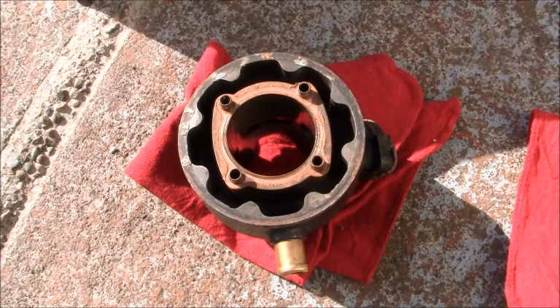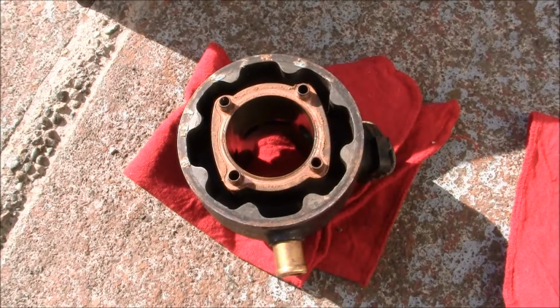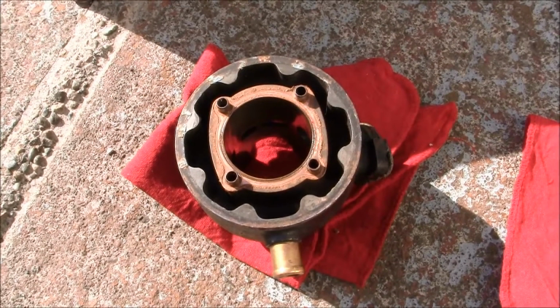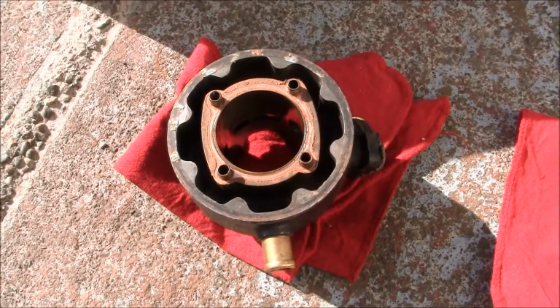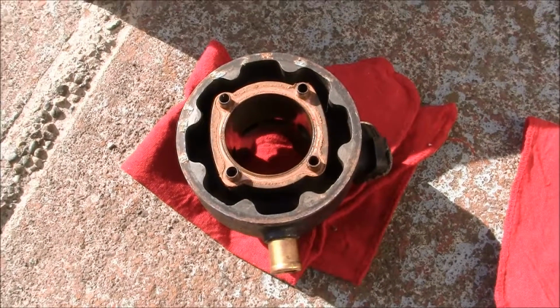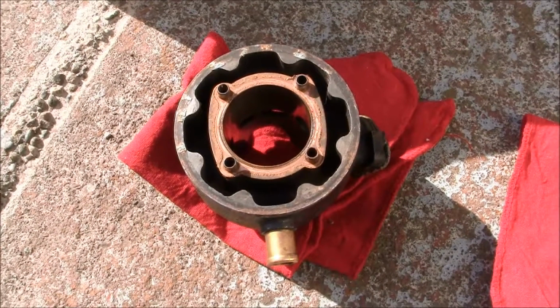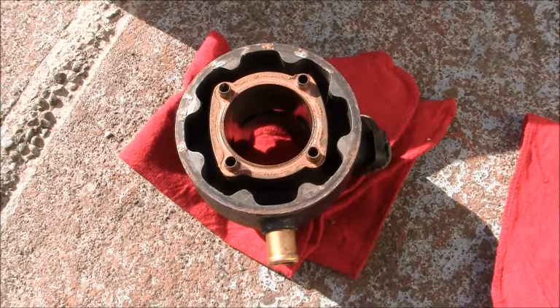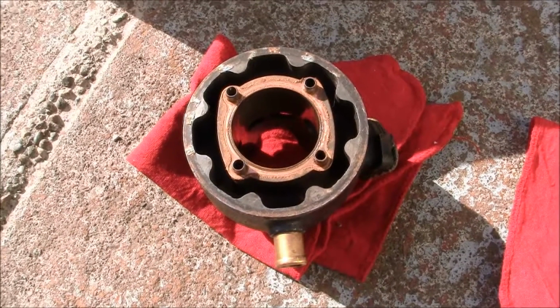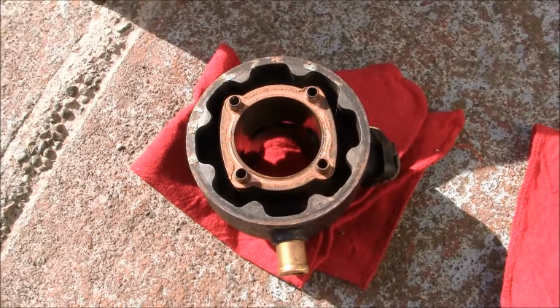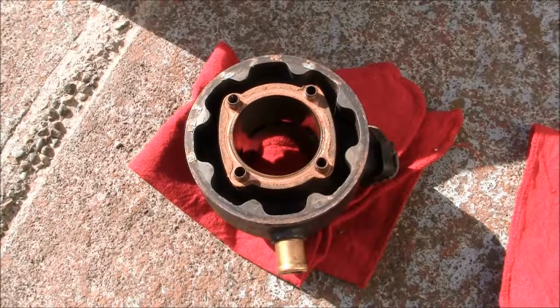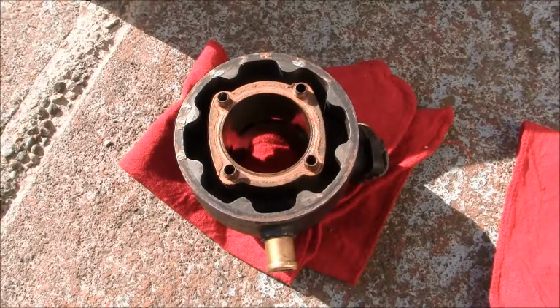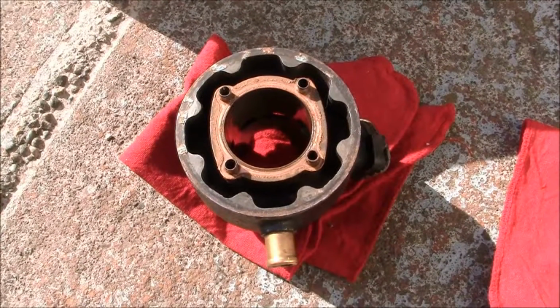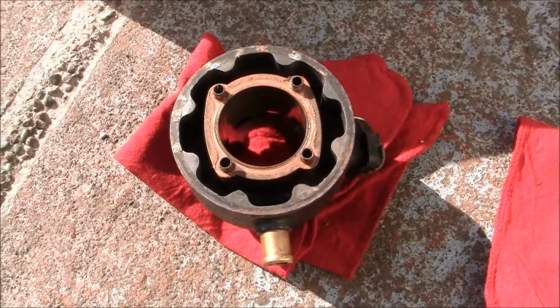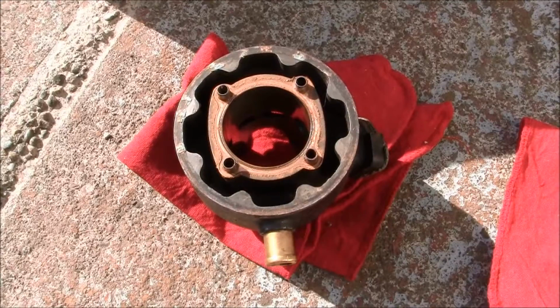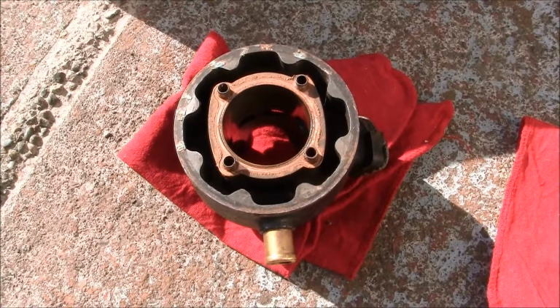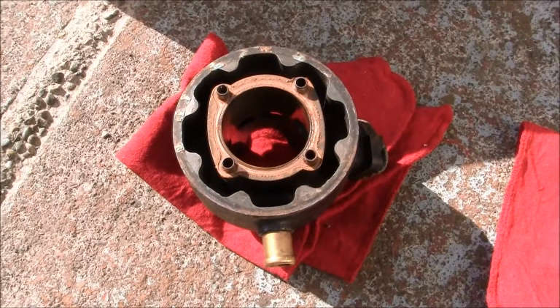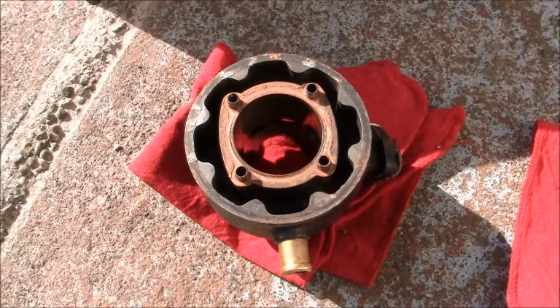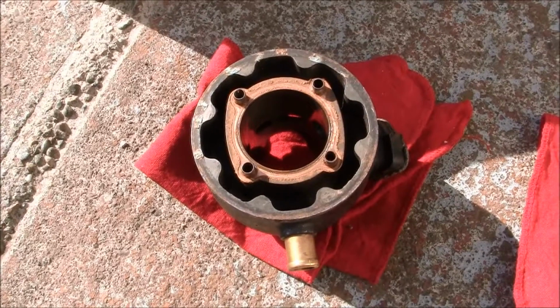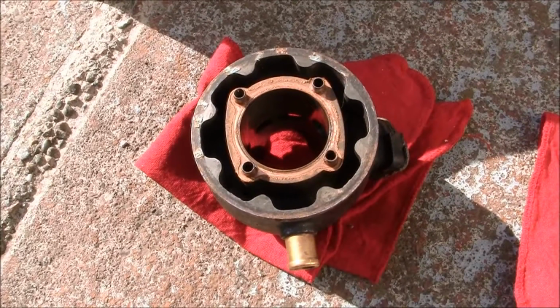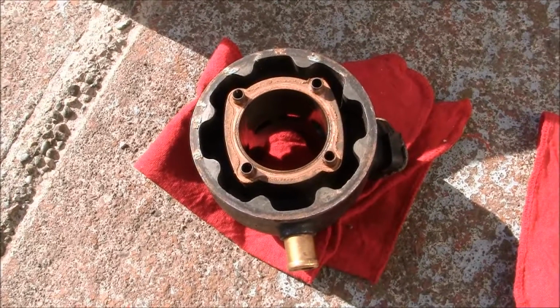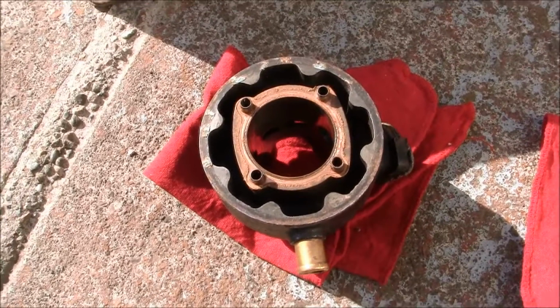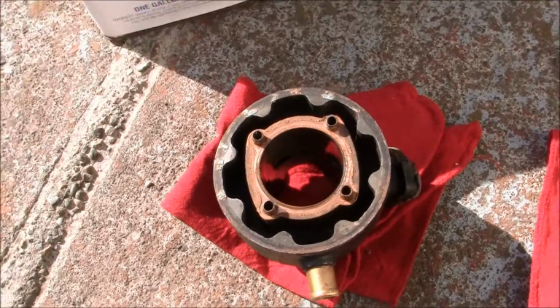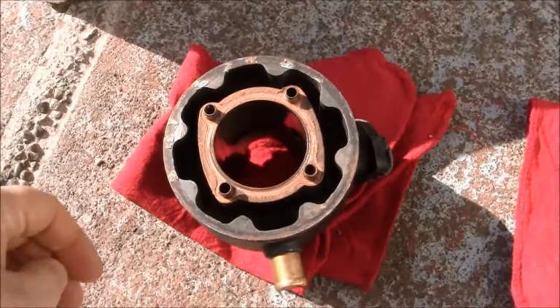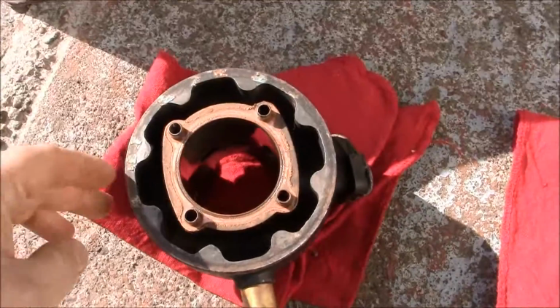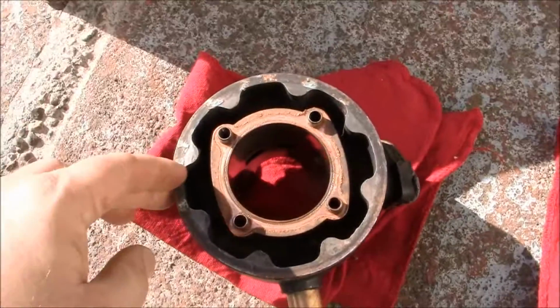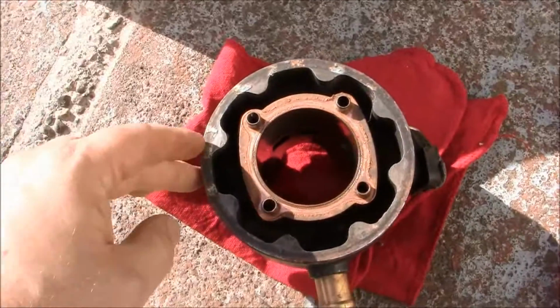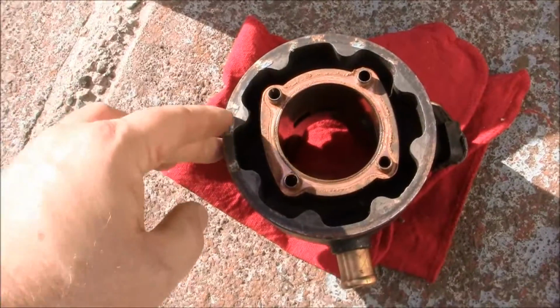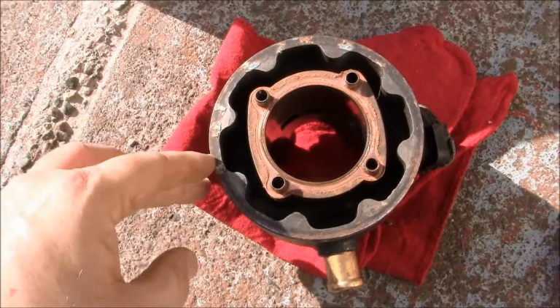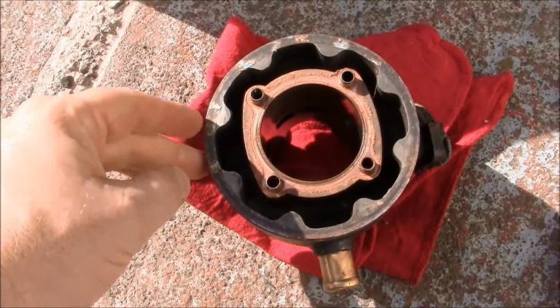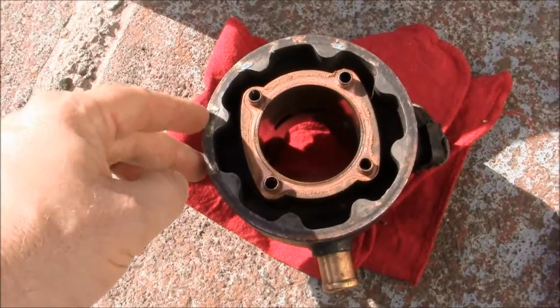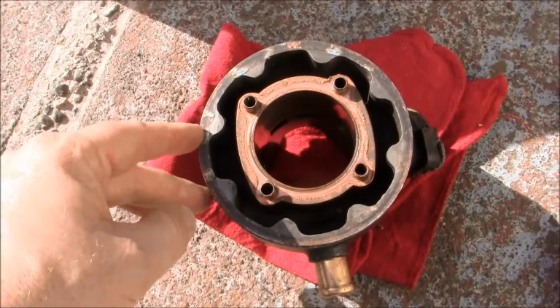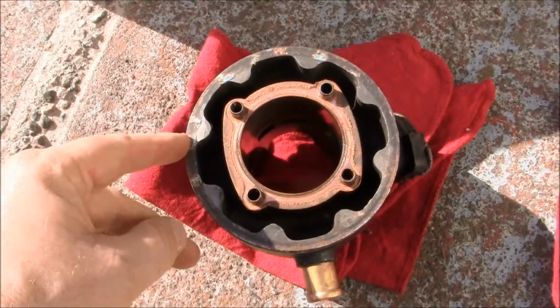It's kind of a nice day outside. I've taken my ring and brought my head out here. I still have some of the old gasket around the edges here.